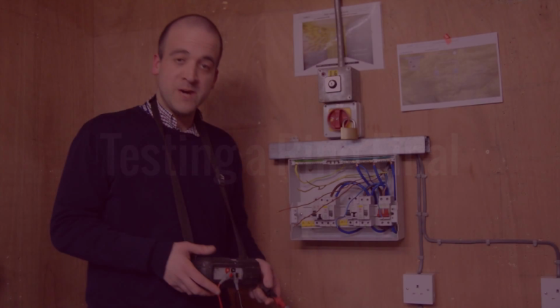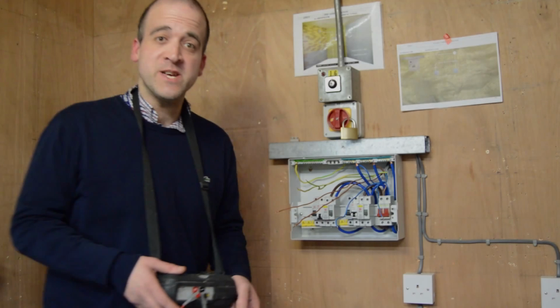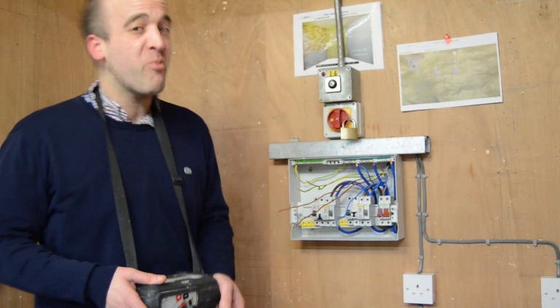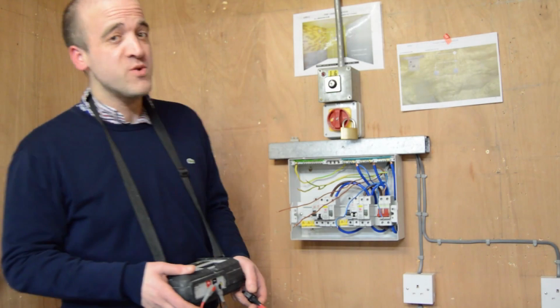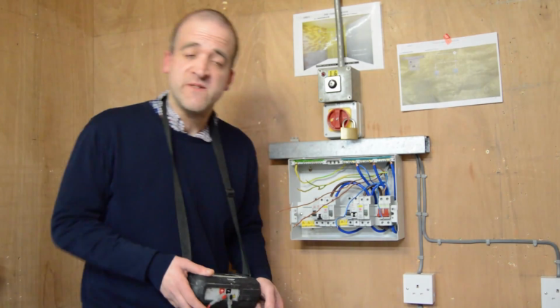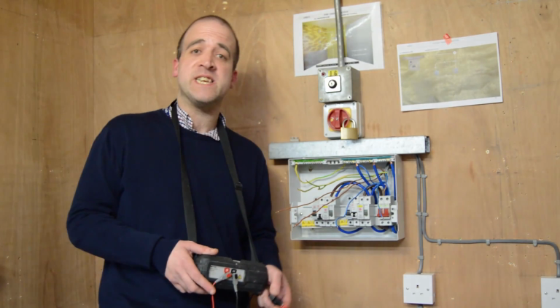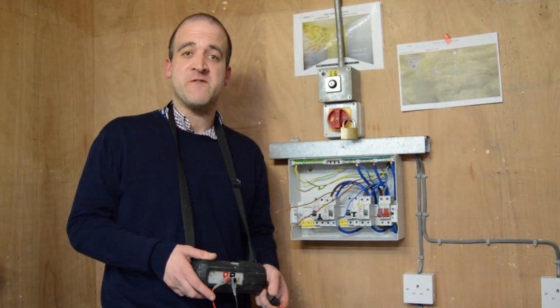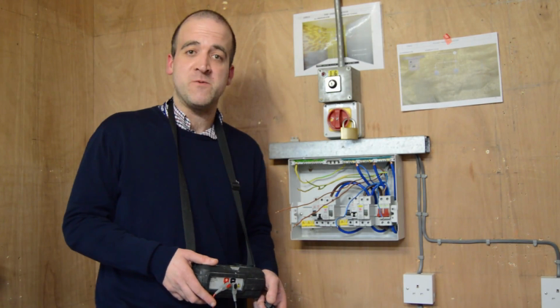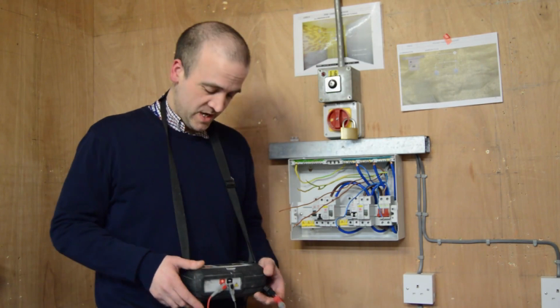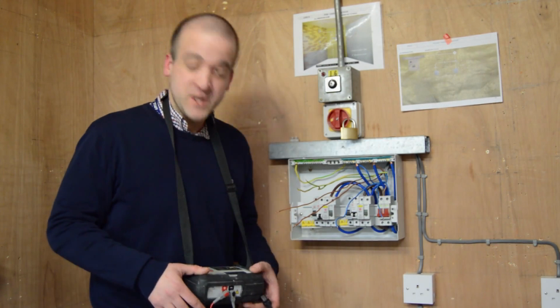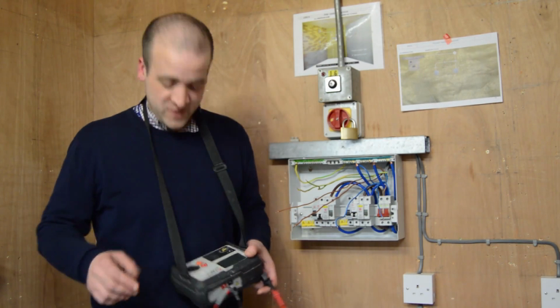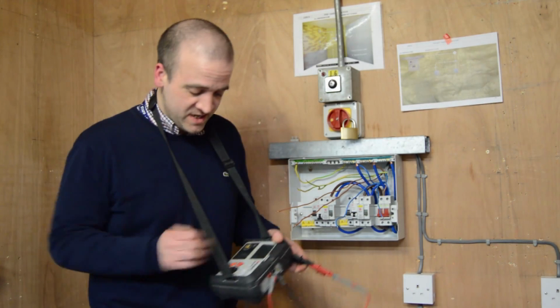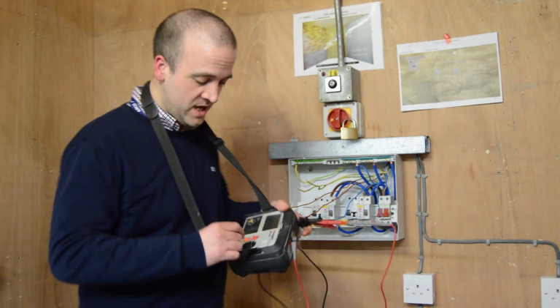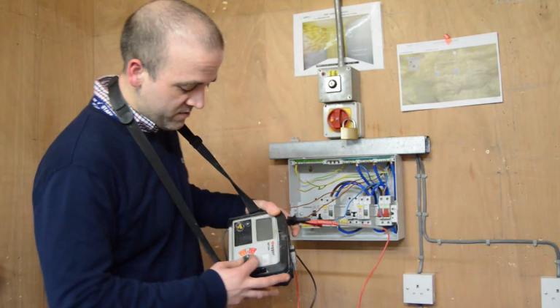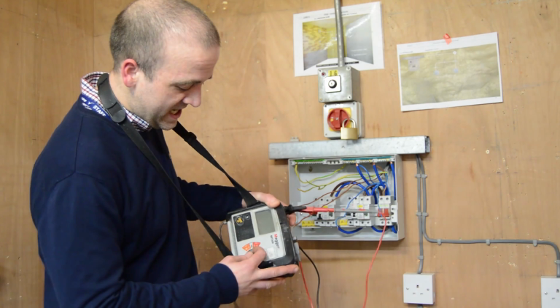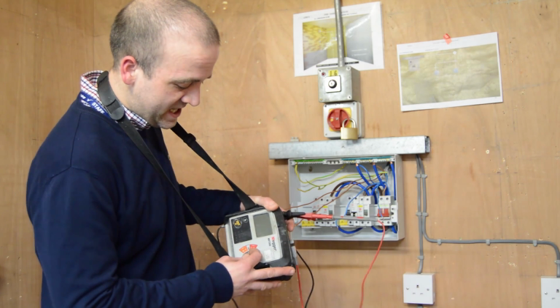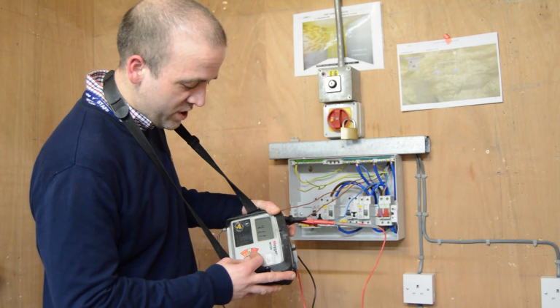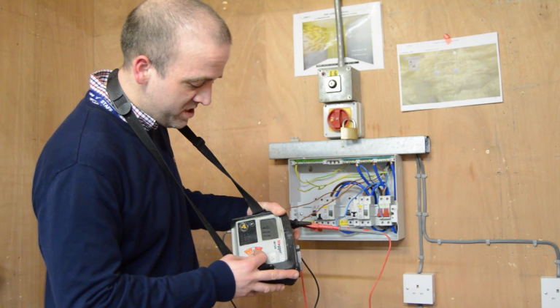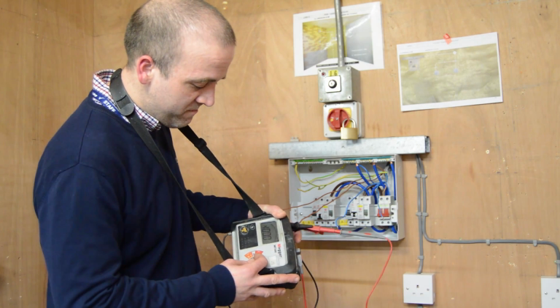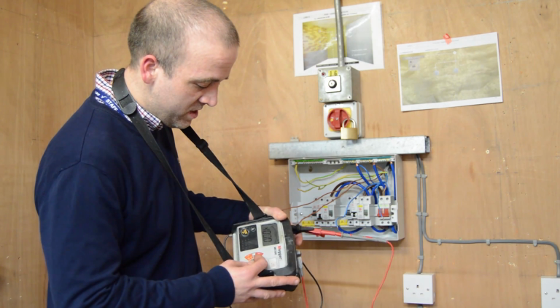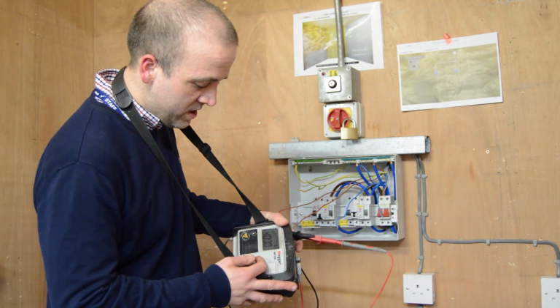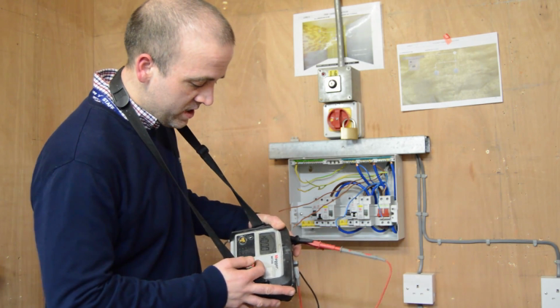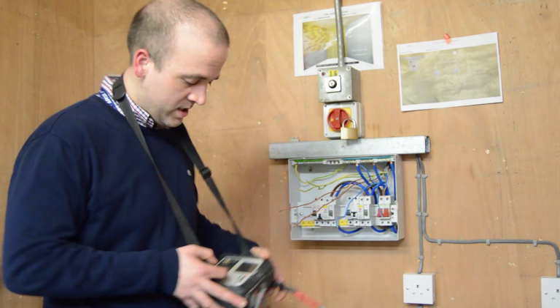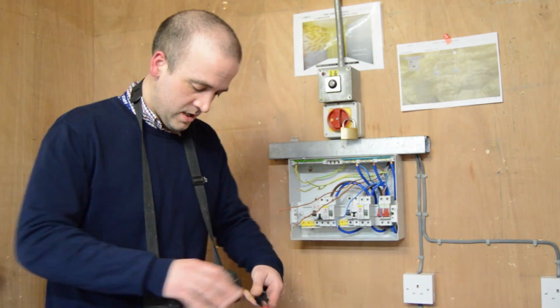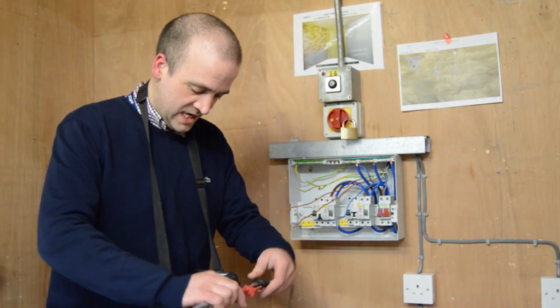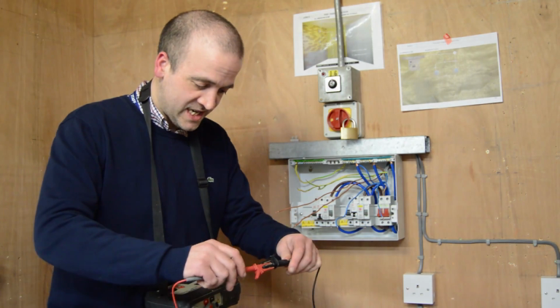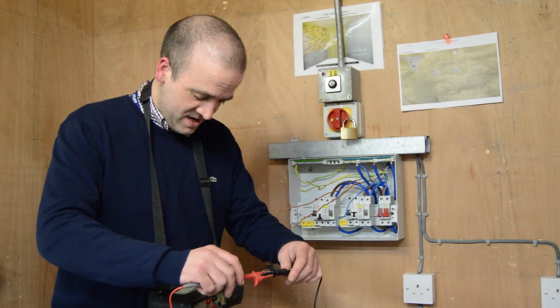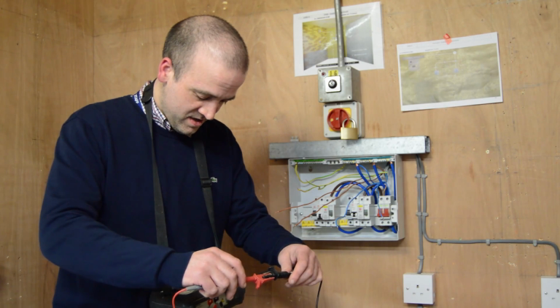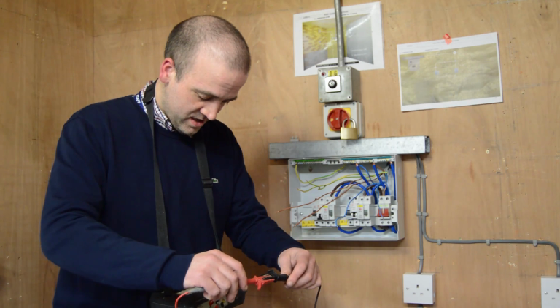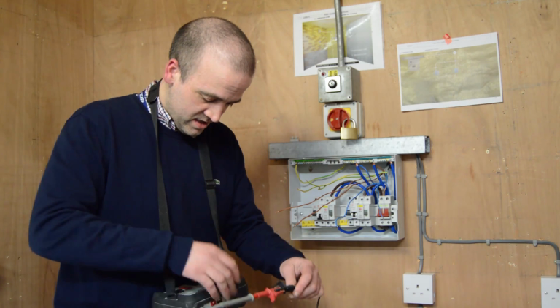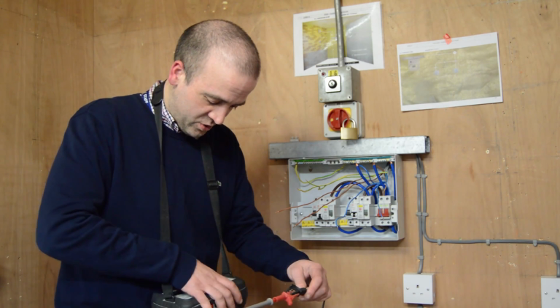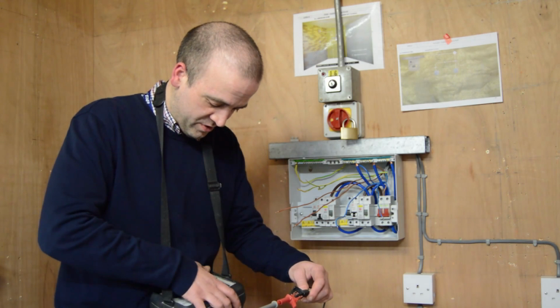I'm going to take you through the practical side of testing a ring final. First things first, we need to set our tester to ohms, put our leads together and auto null.